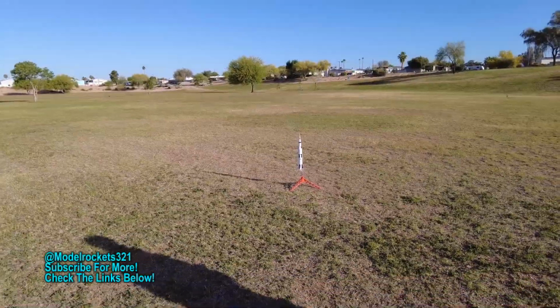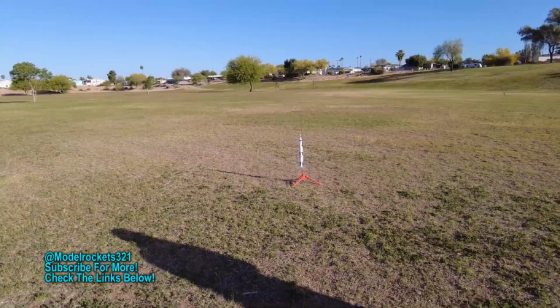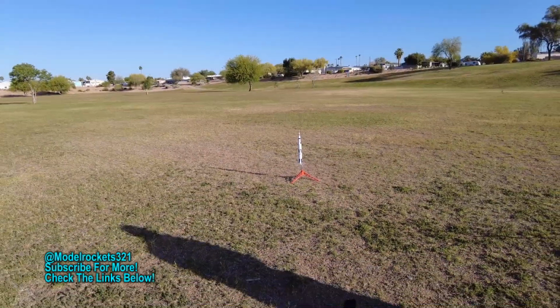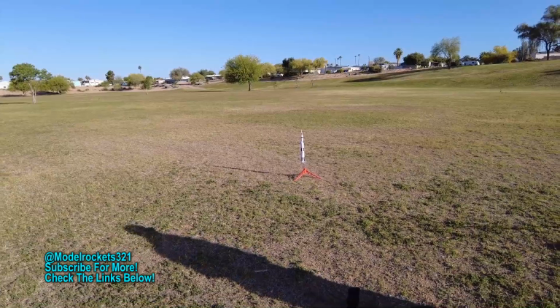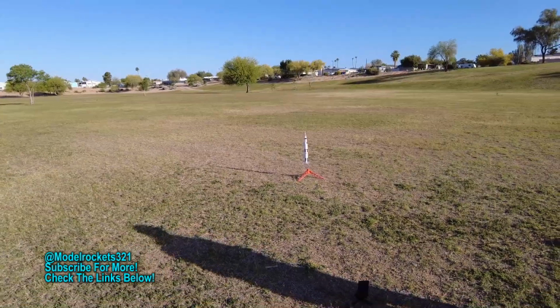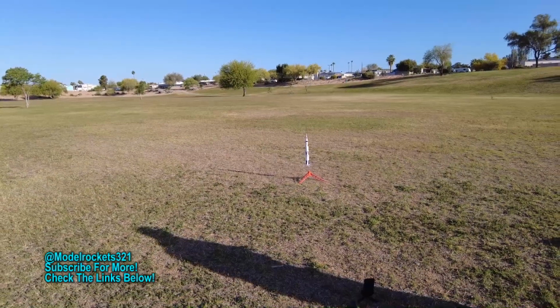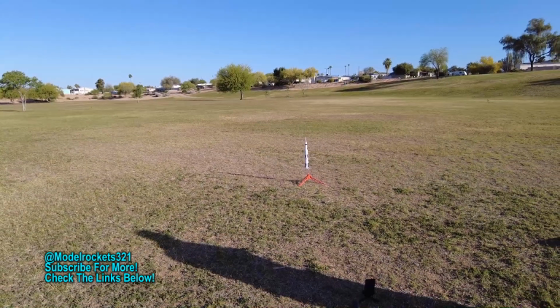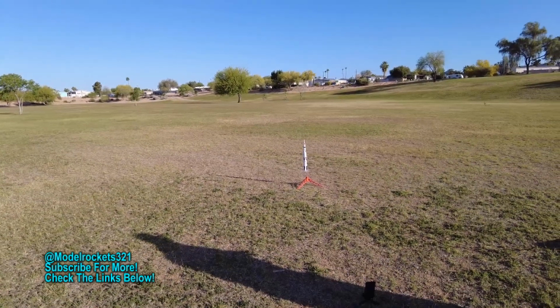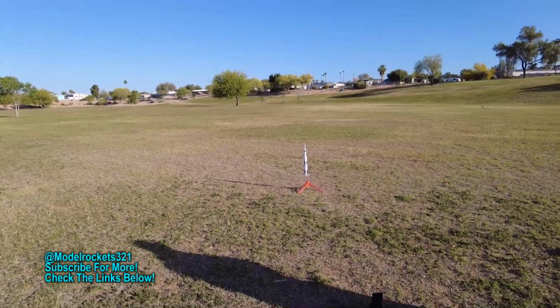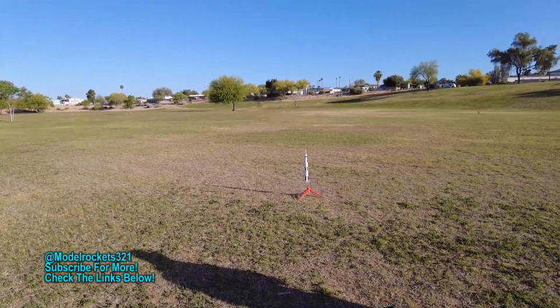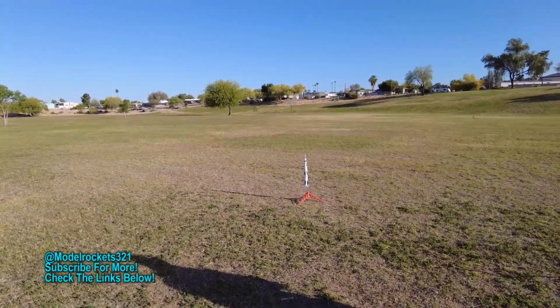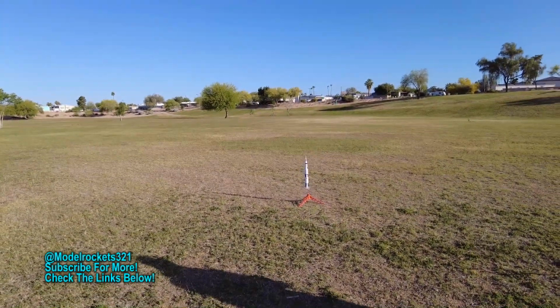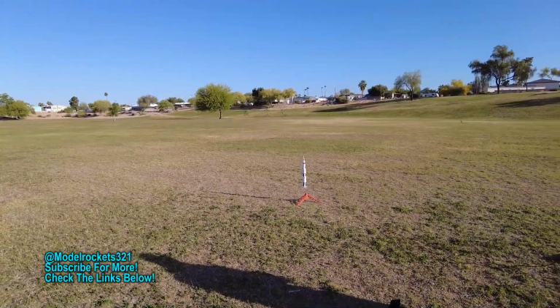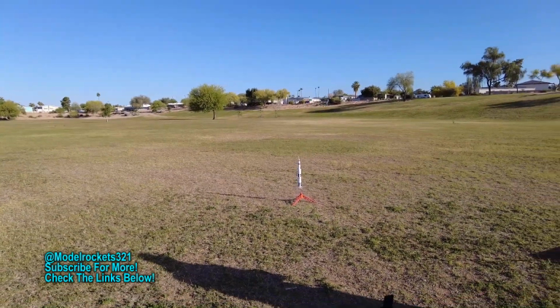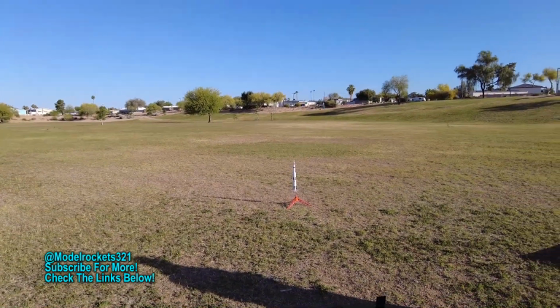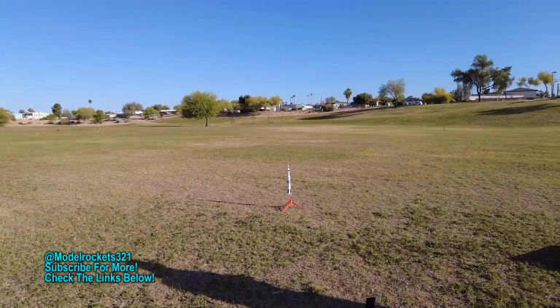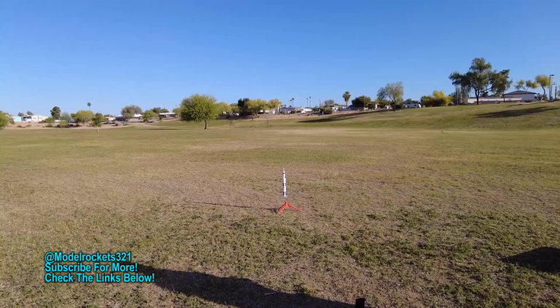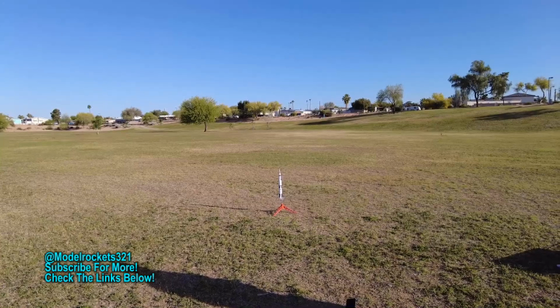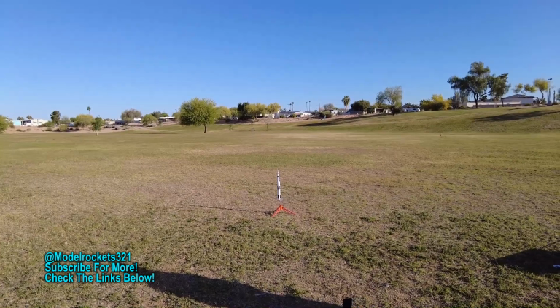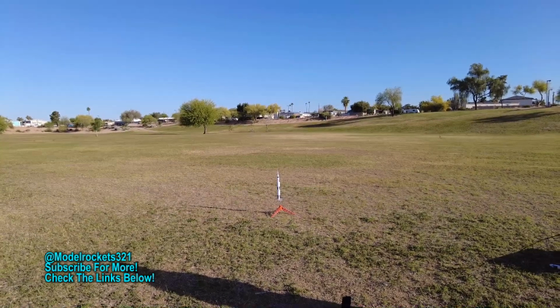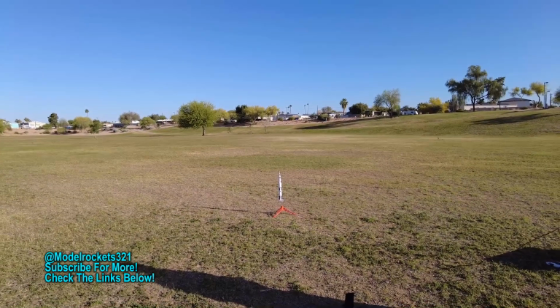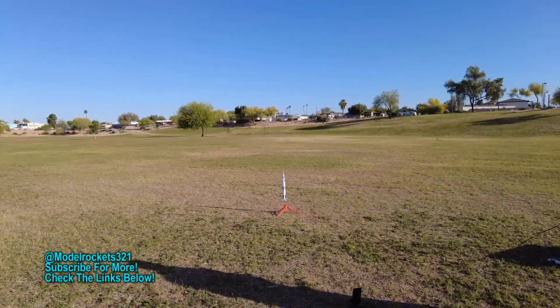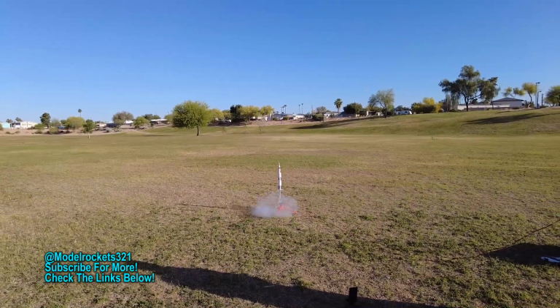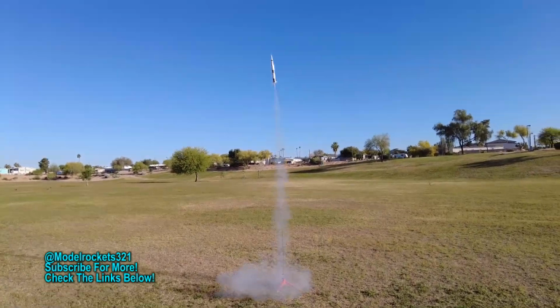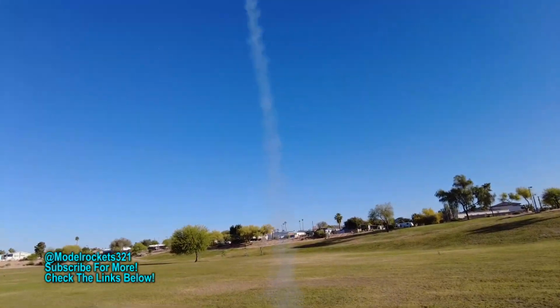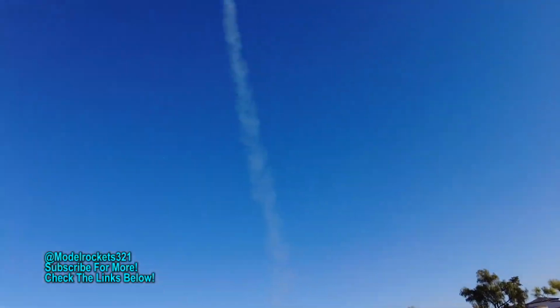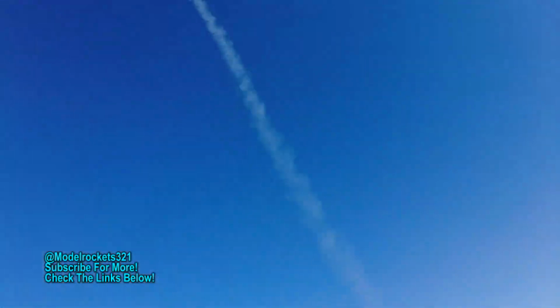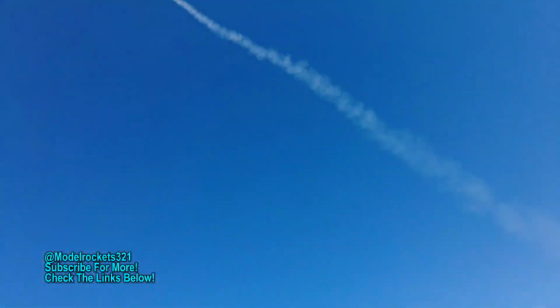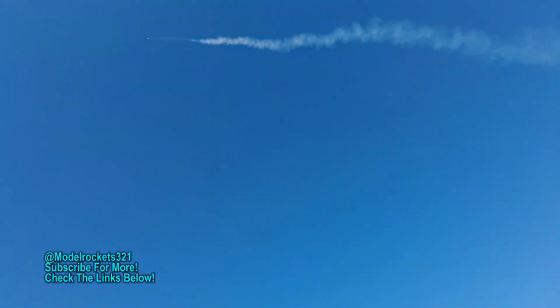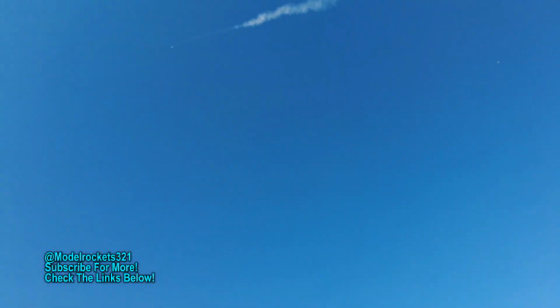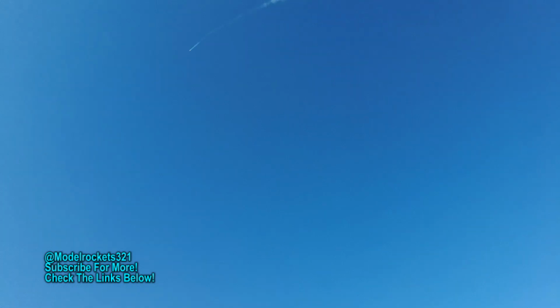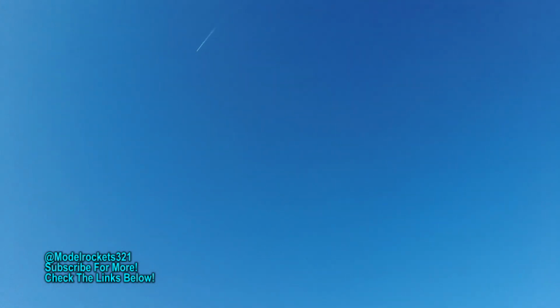Alright guys, here we go. We've got the Saturn V and we're going on a C6-3. Going in 5, 4, 3, 2, 1. On a C6-3.